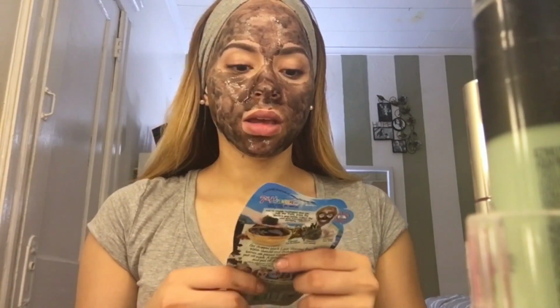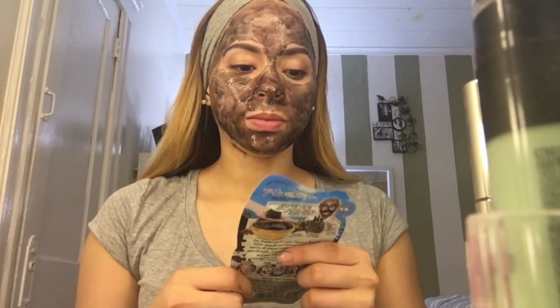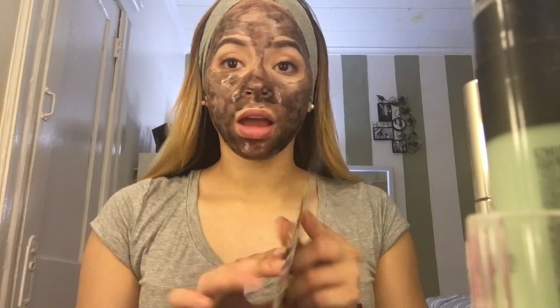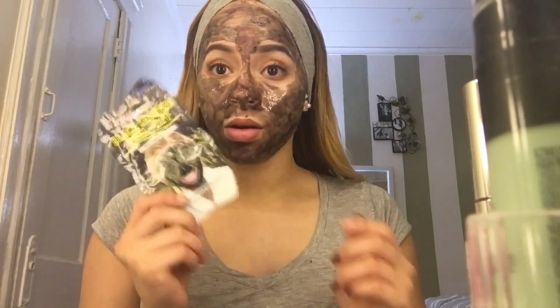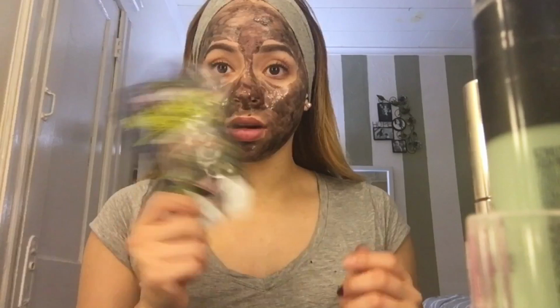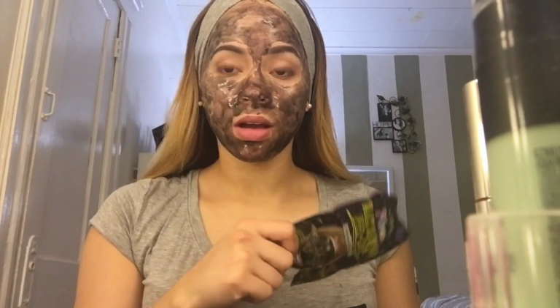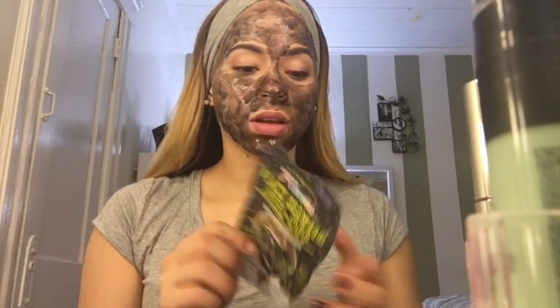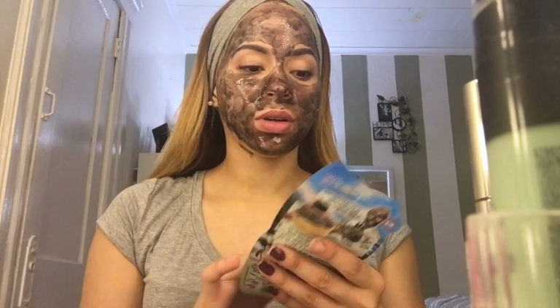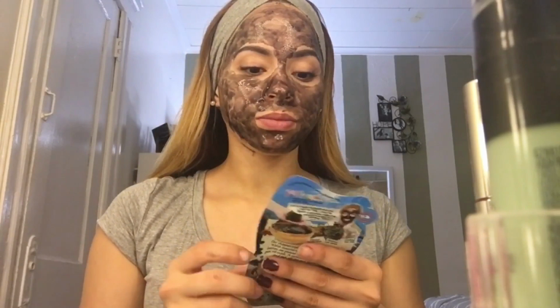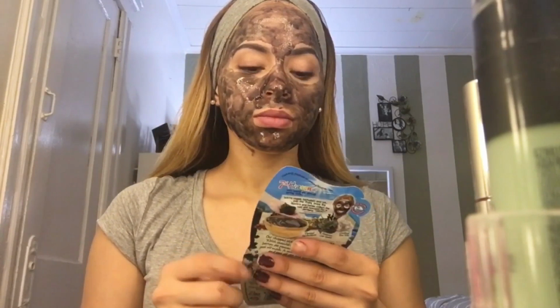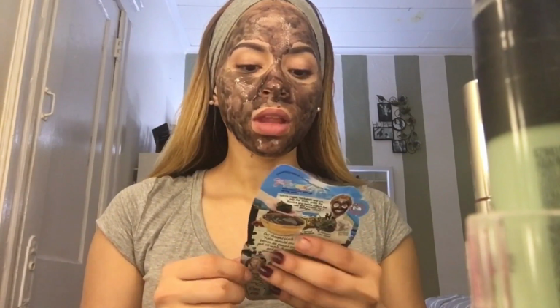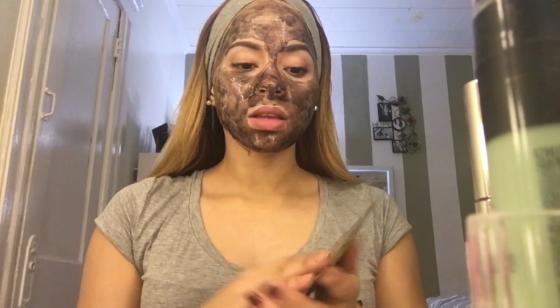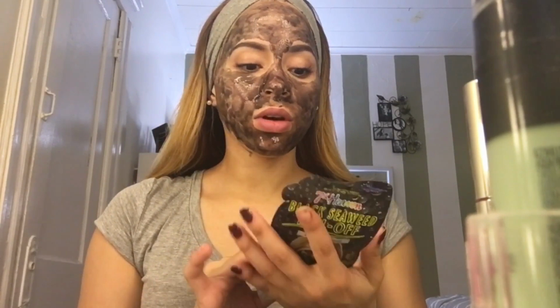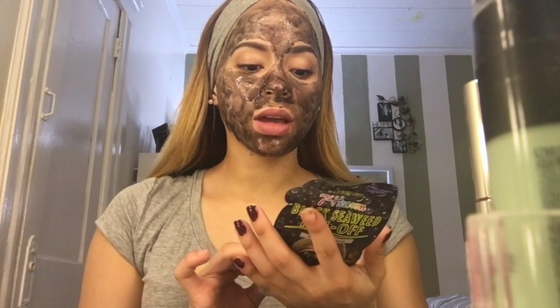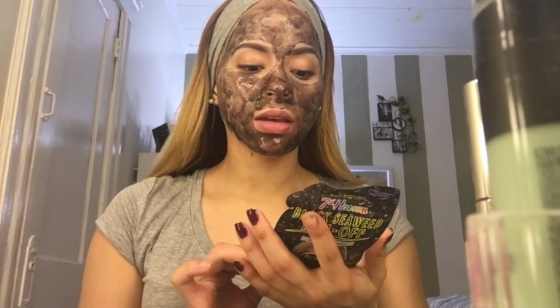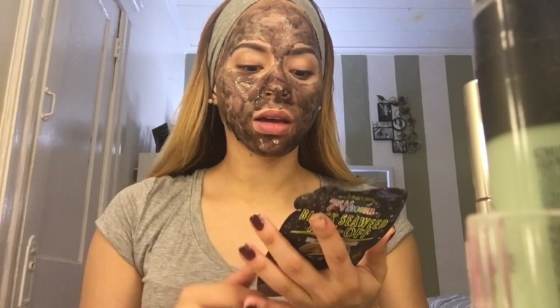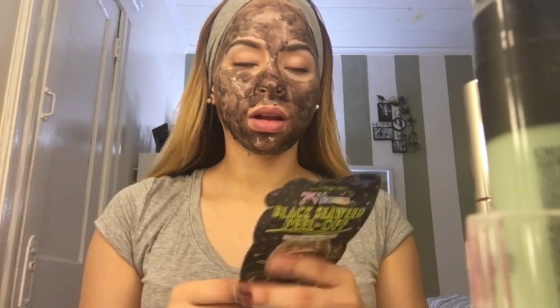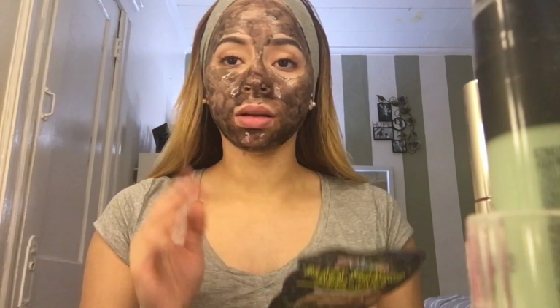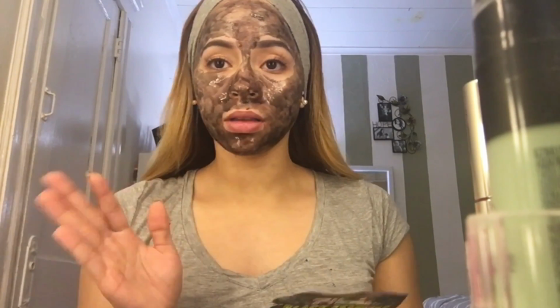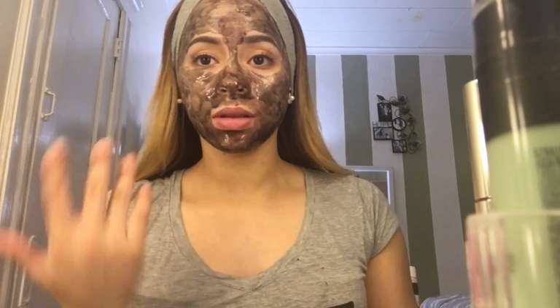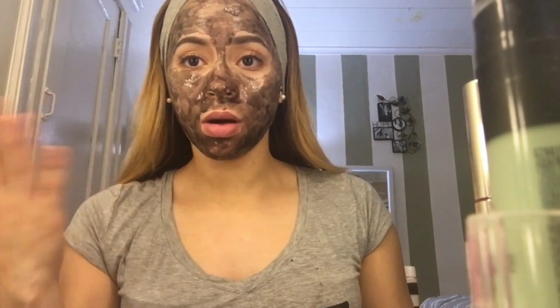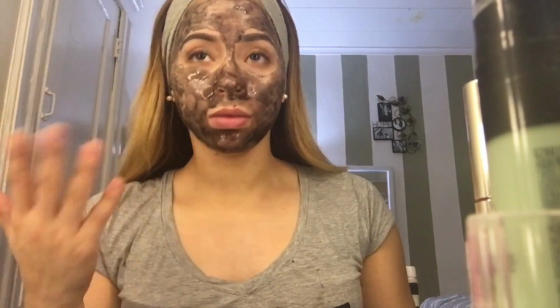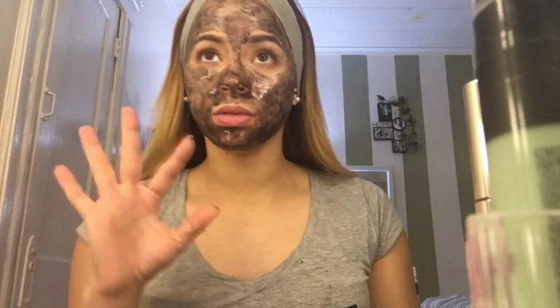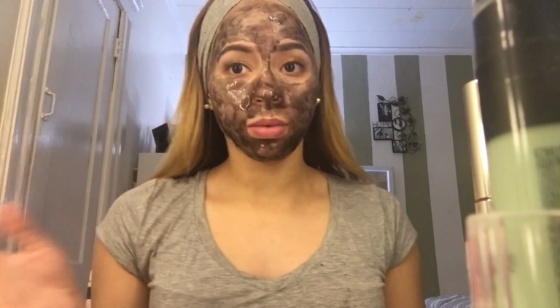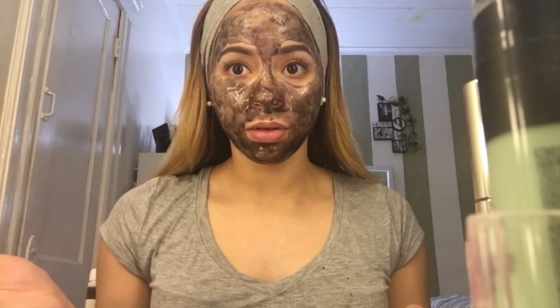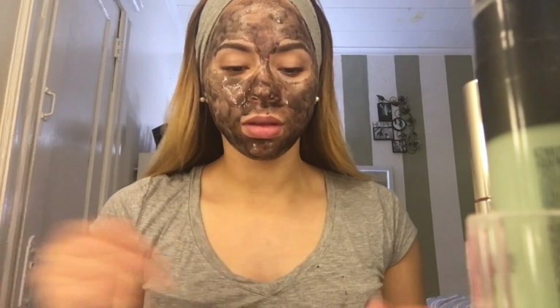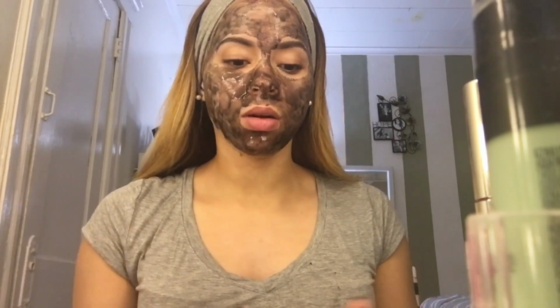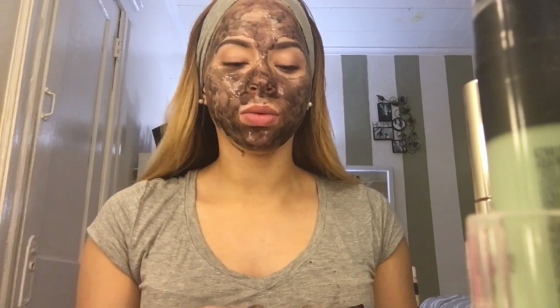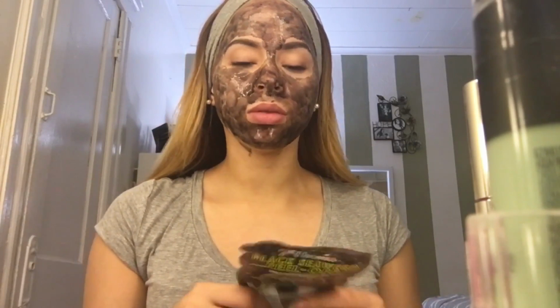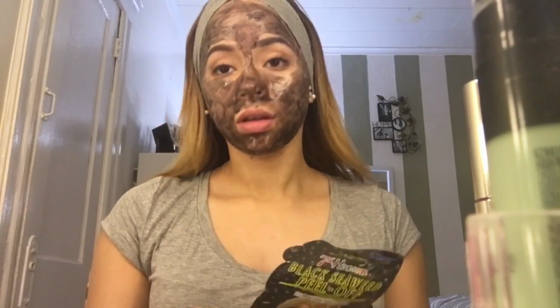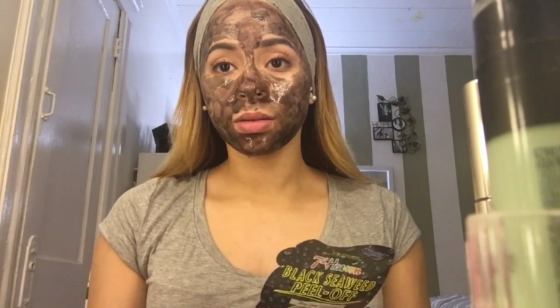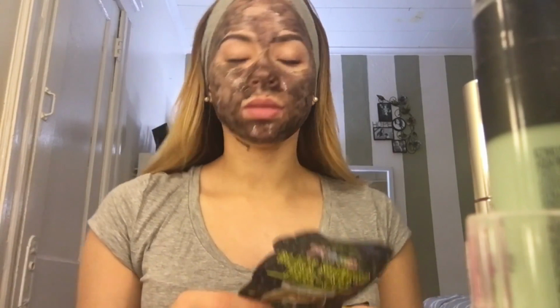Aquí tengo otra, ya usé una. Según lo que dice aquí, hay que durar entre 20 o 25 minutos. Yo mejor prefiero durar 25 minutos, que es el máximo.